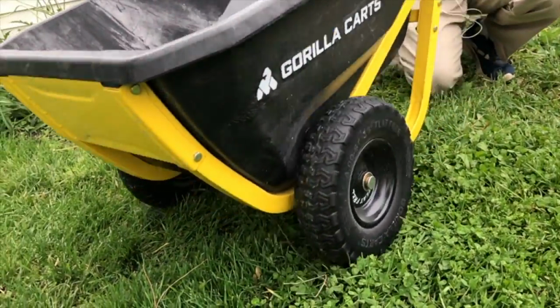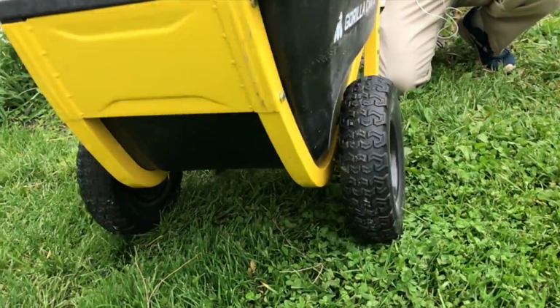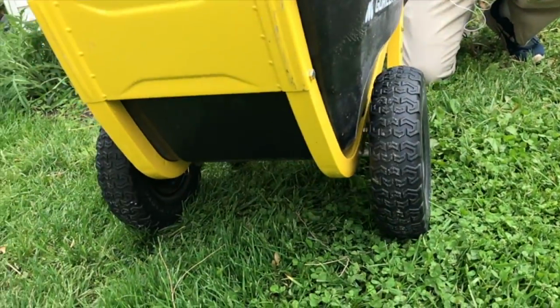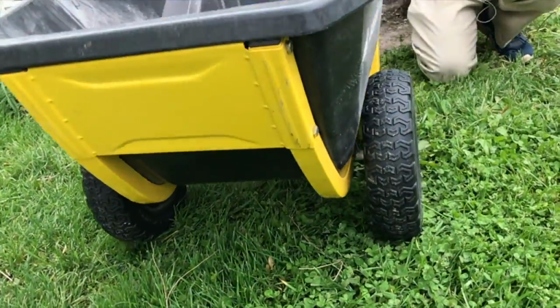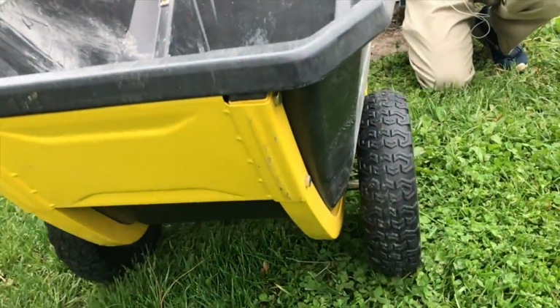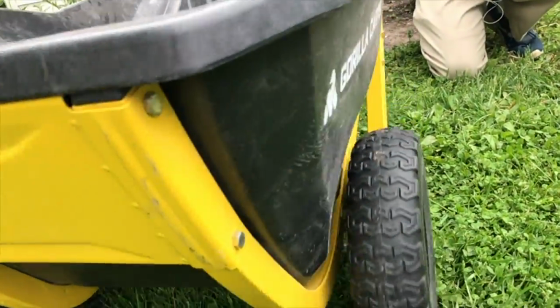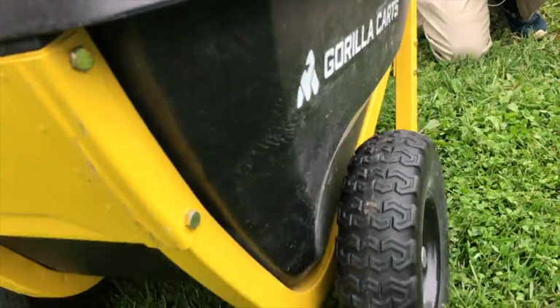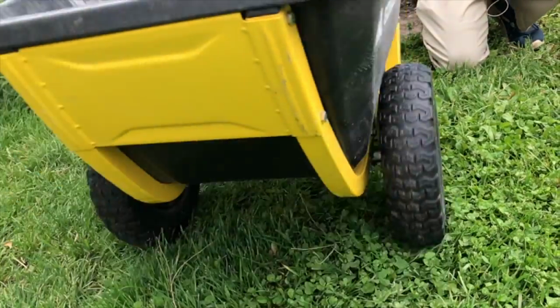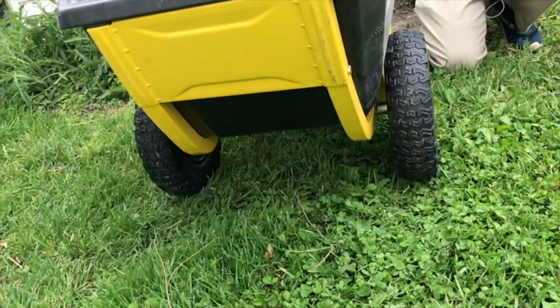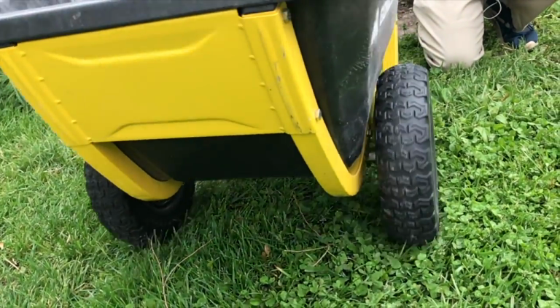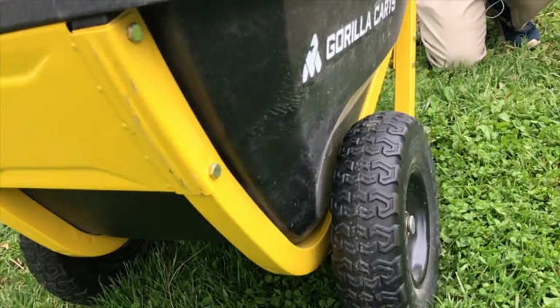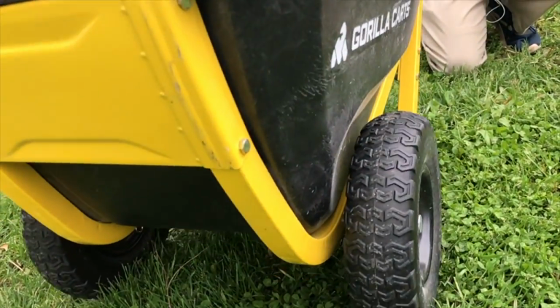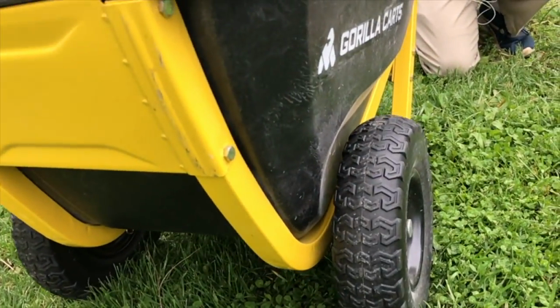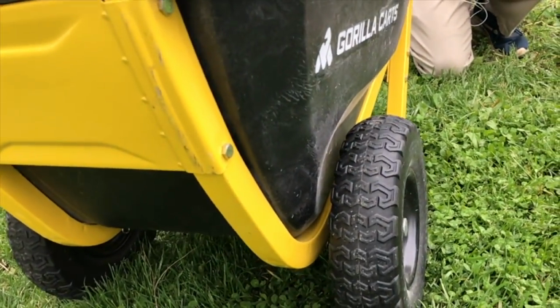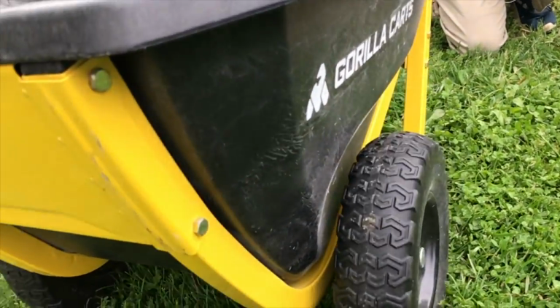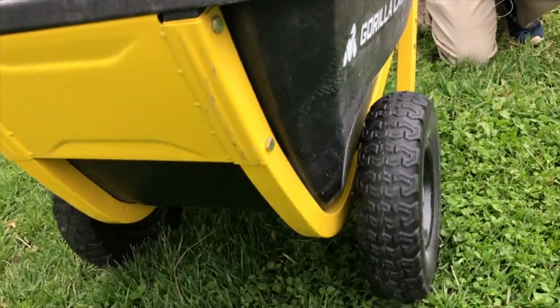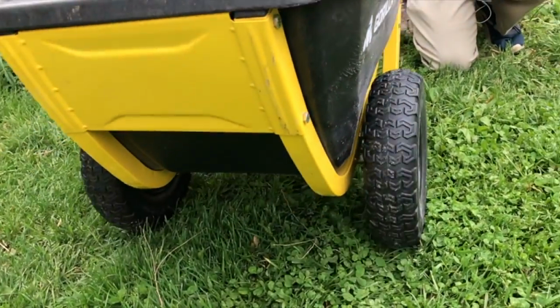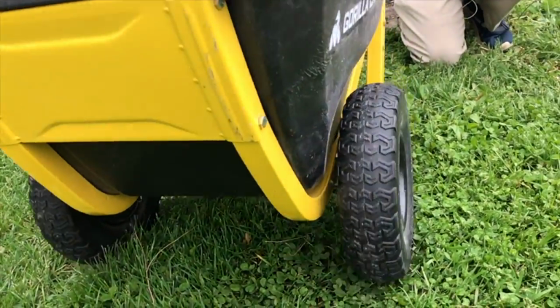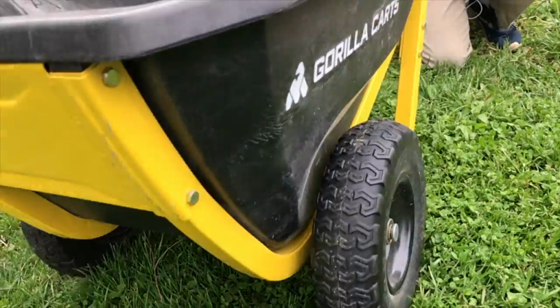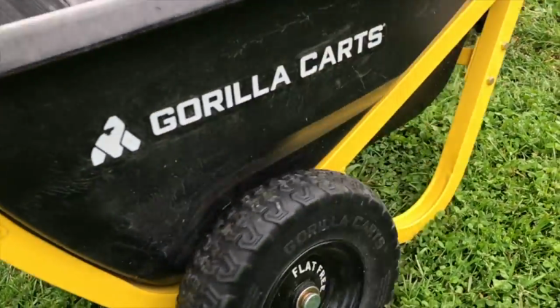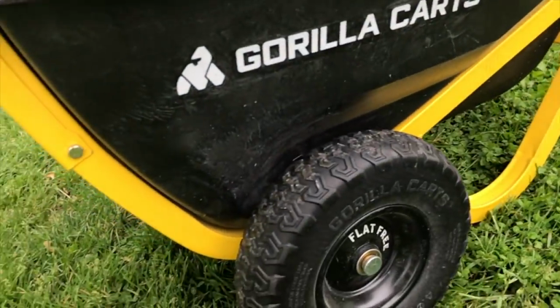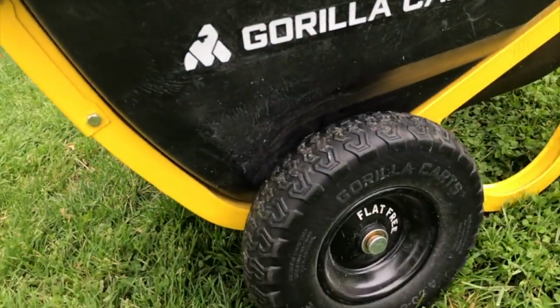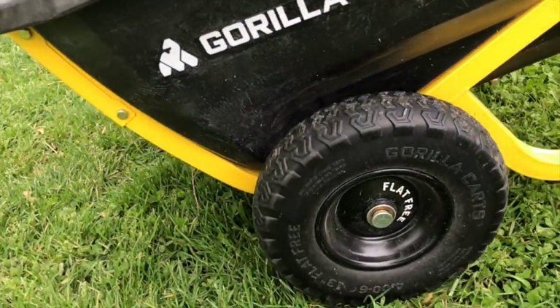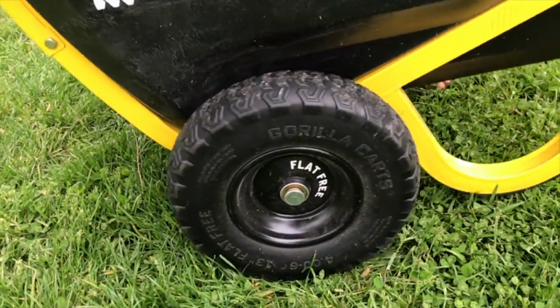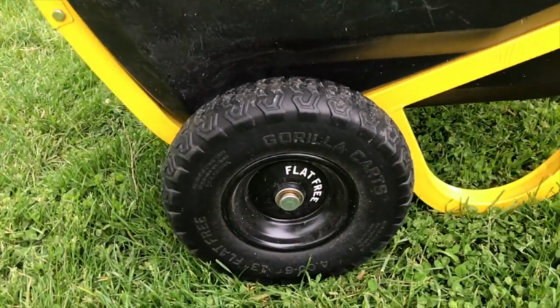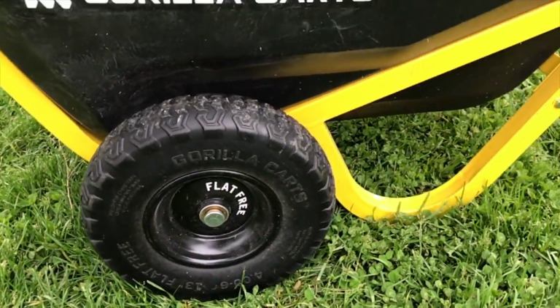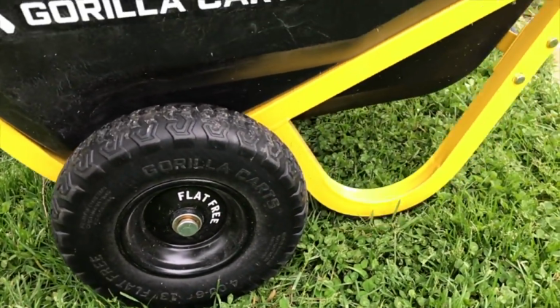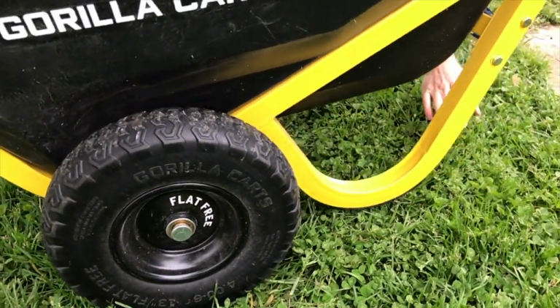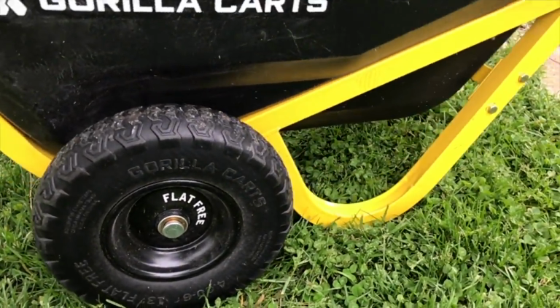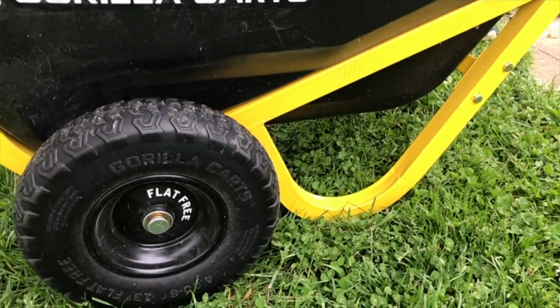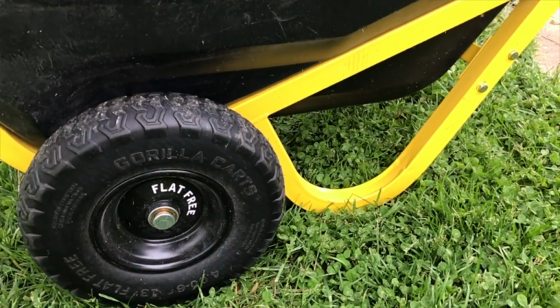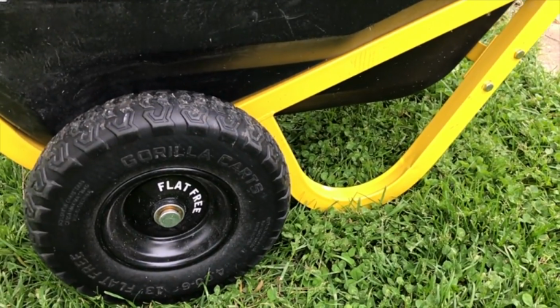It makes it very sturdy because there are two wheels here, which also makes it really easy to not tip it. It has a low center of gravity and it's not hard to move at all. It's nice that it has this support here where it can land back on, so it doesn't tip over.